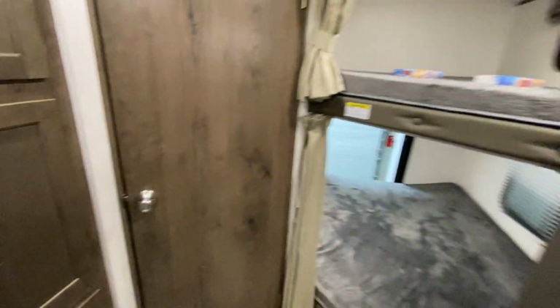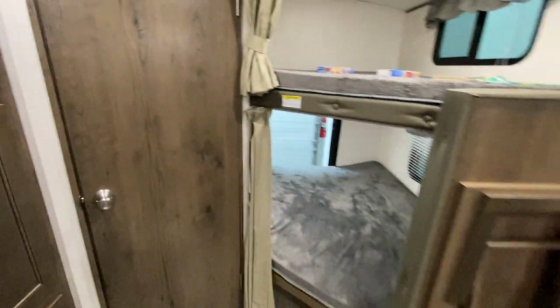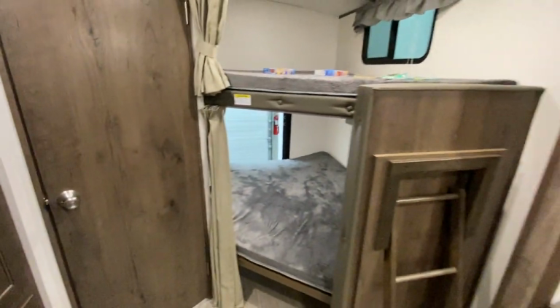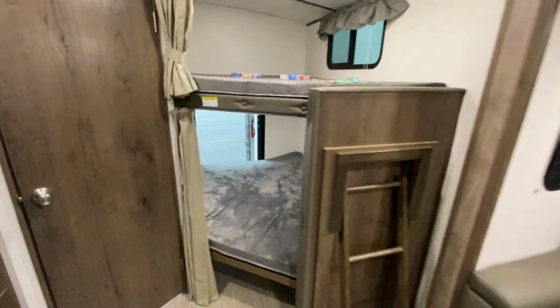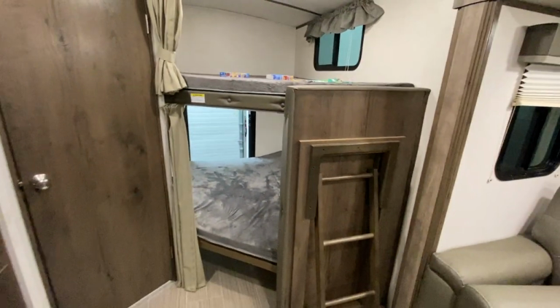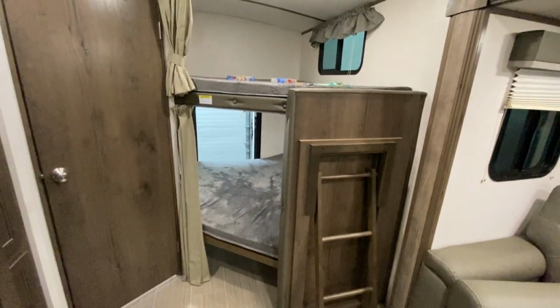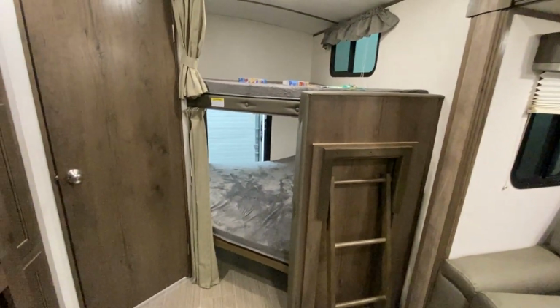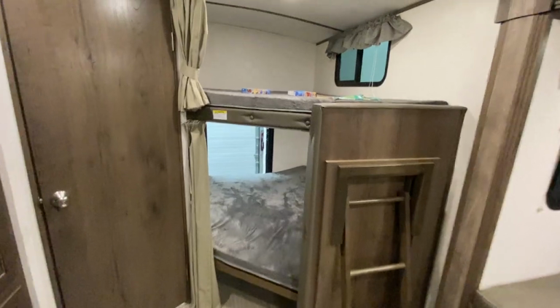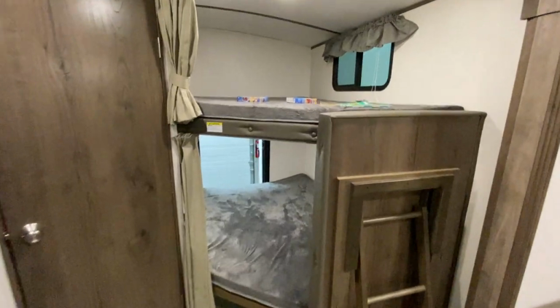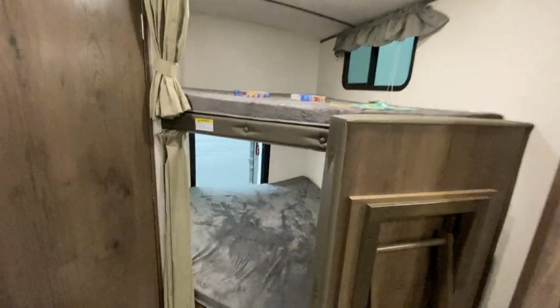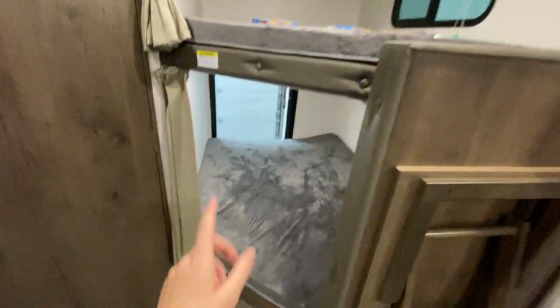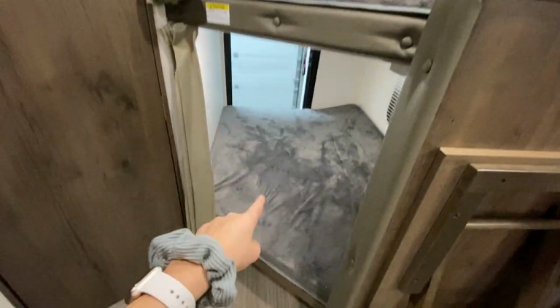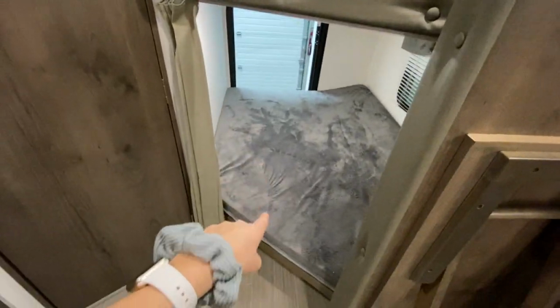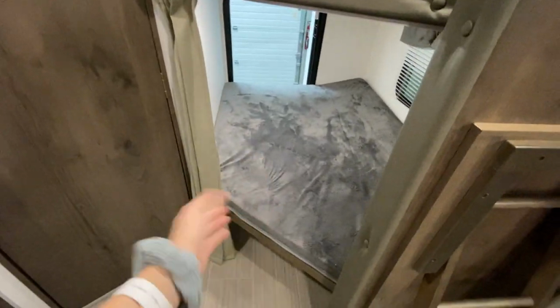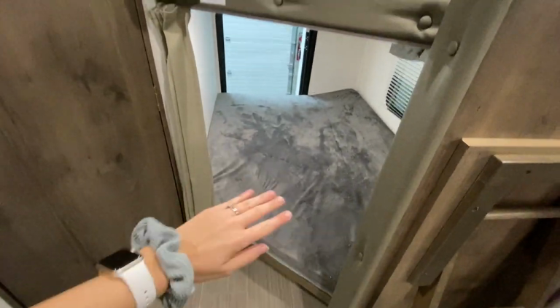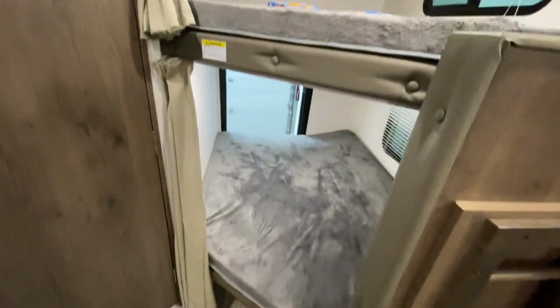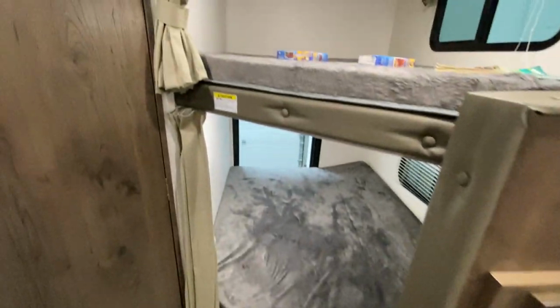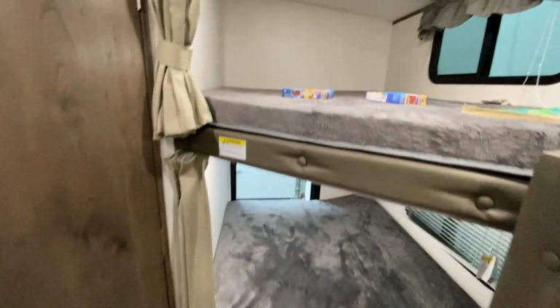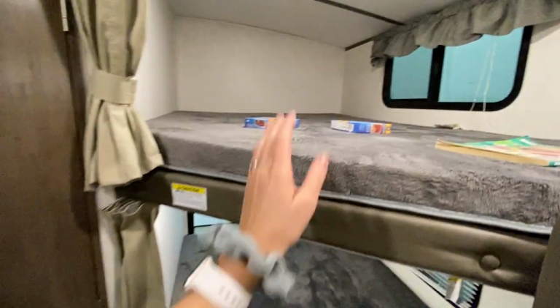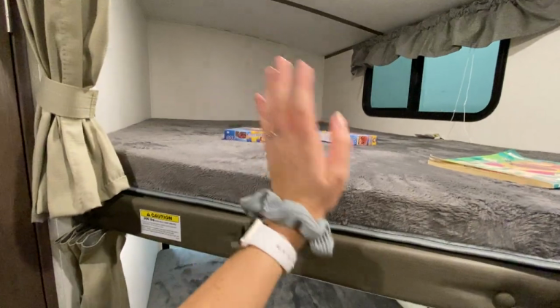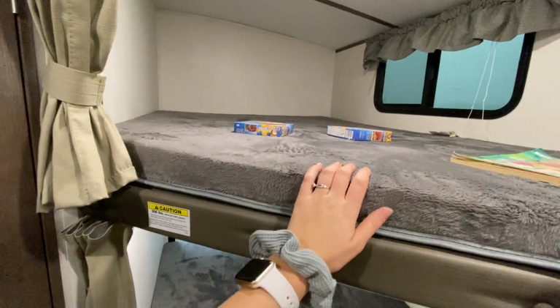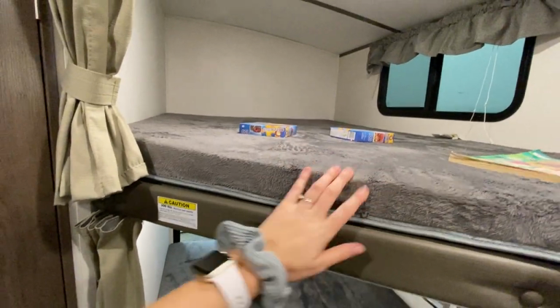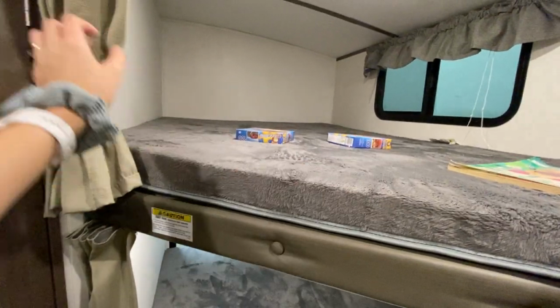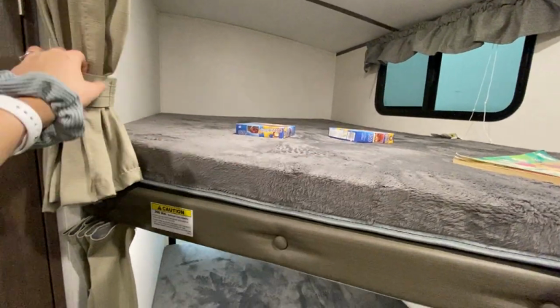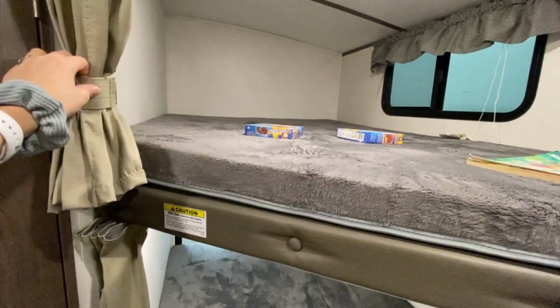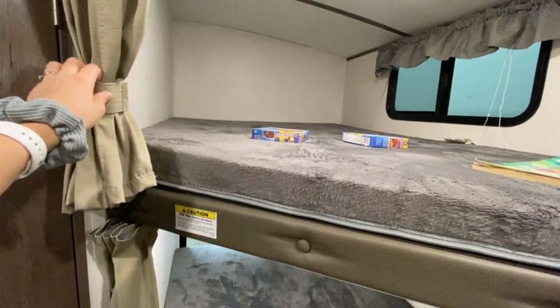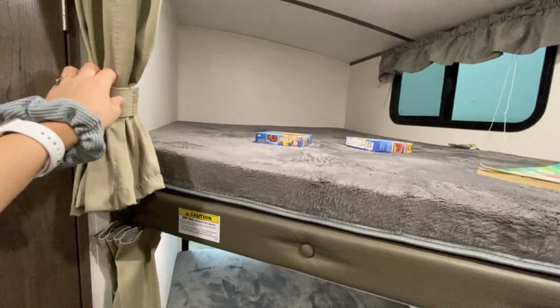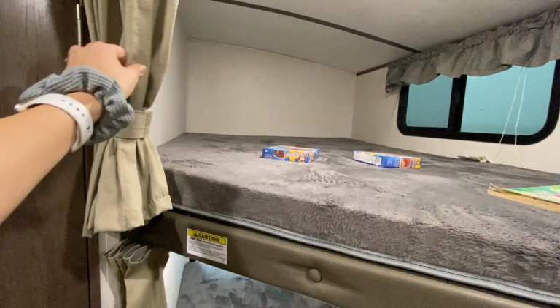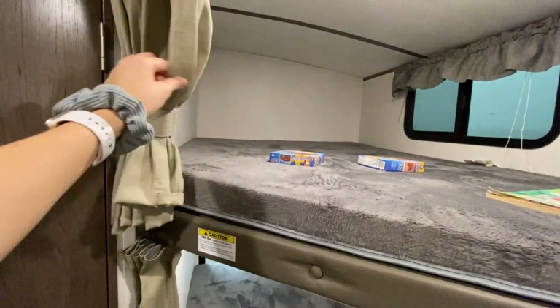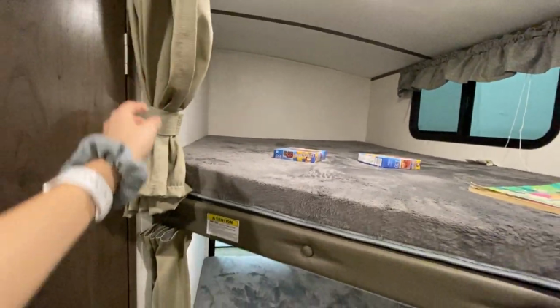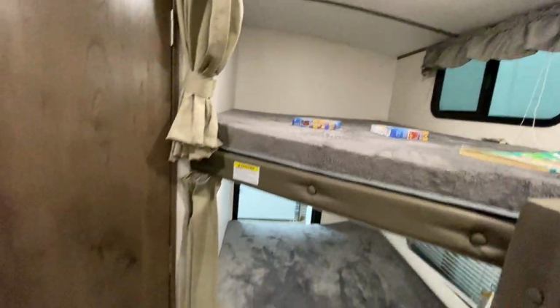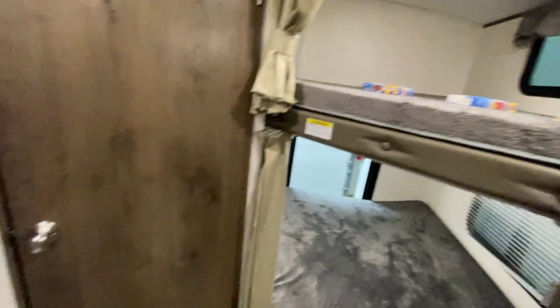At the very back we have our bunks. Since the bottom one can actually move, the top bunk is permanent. You have extra space if you need it and it also has its own privacy curtain.